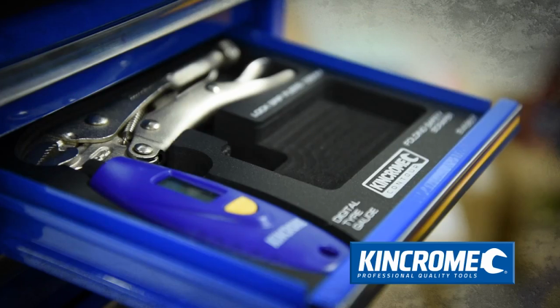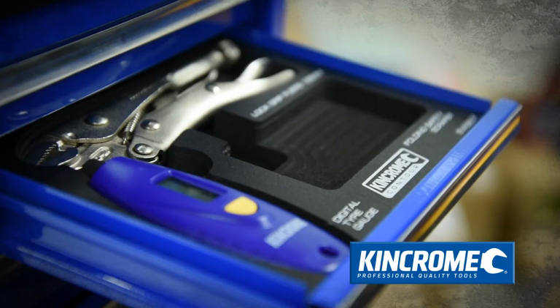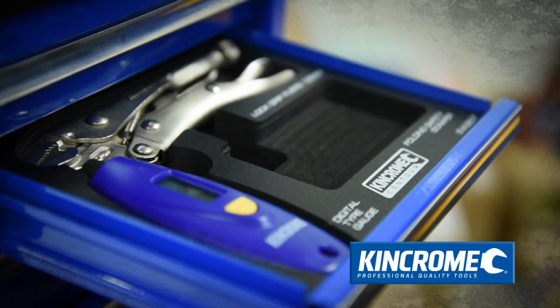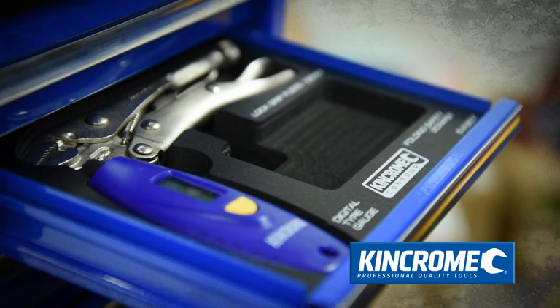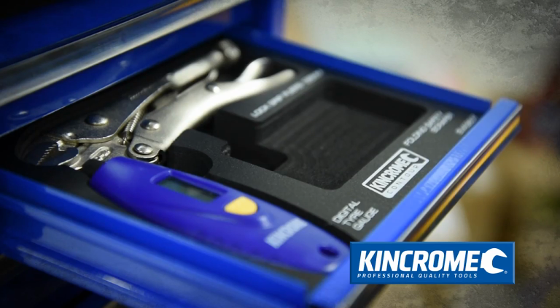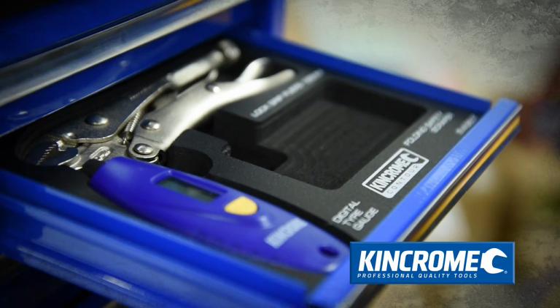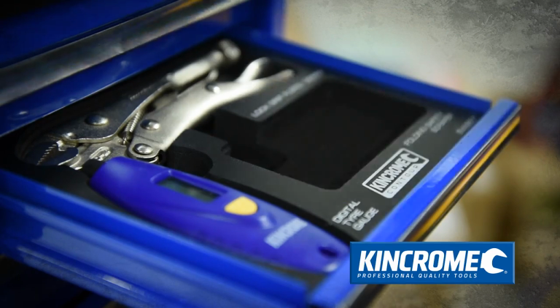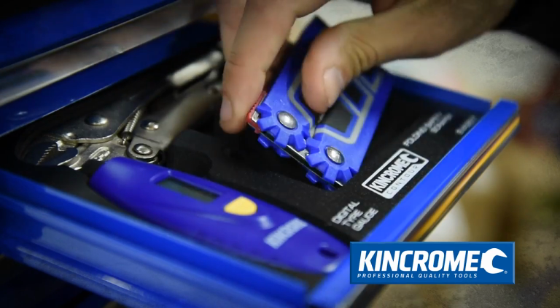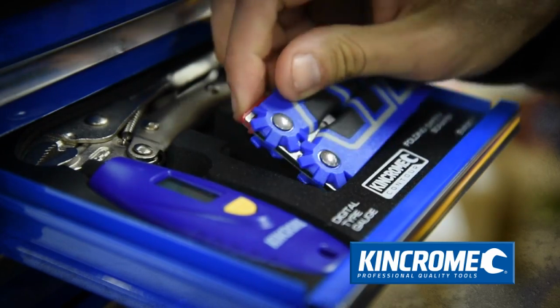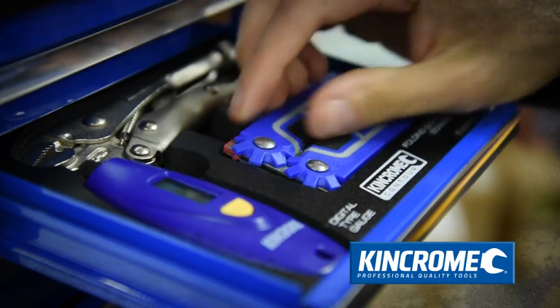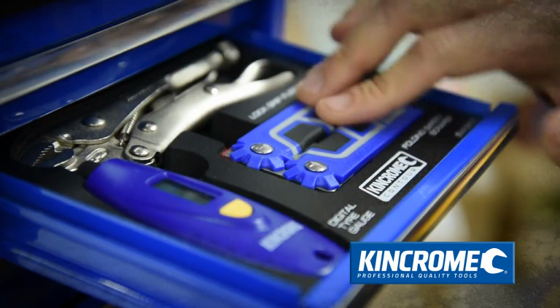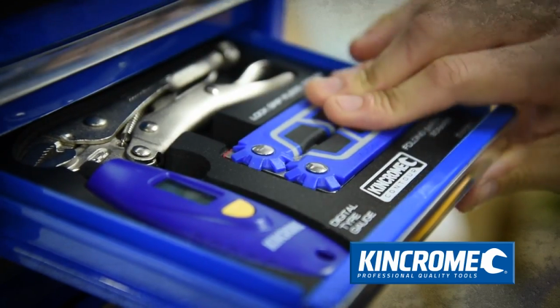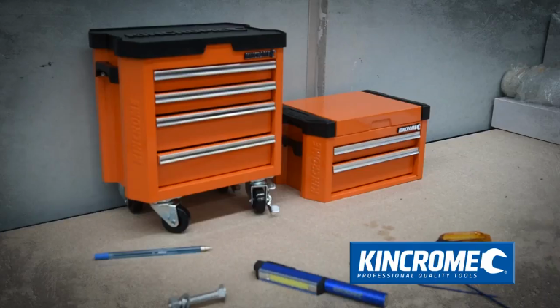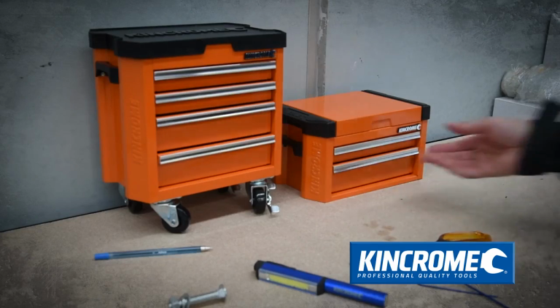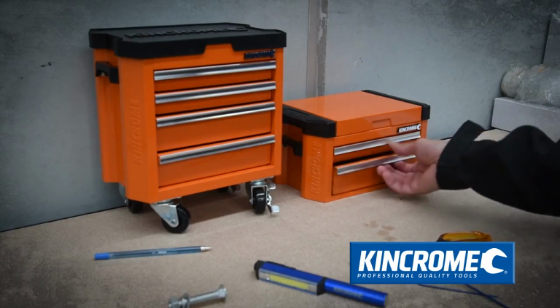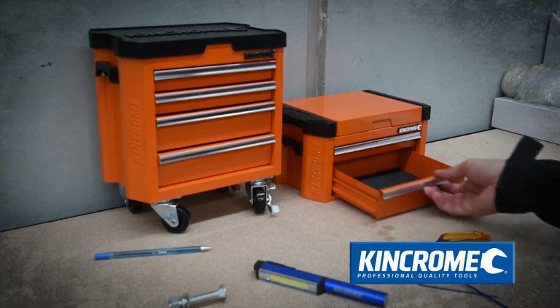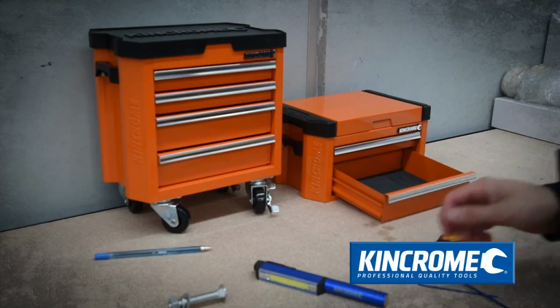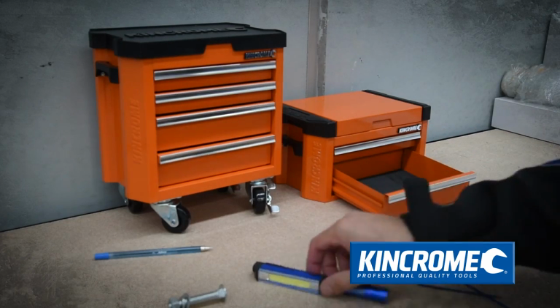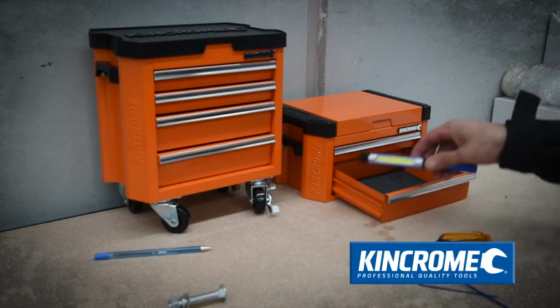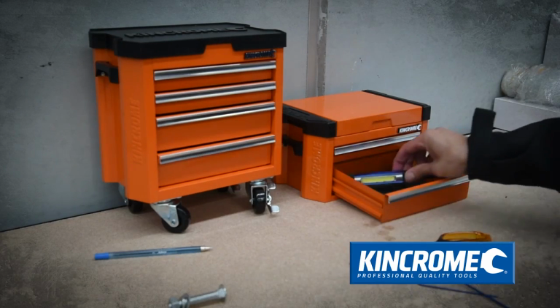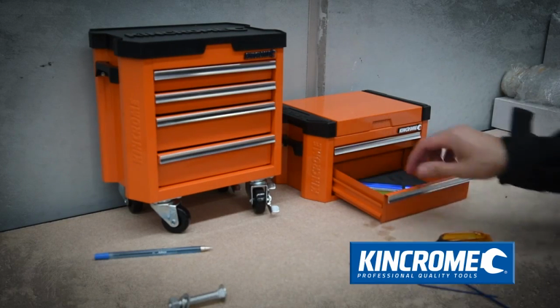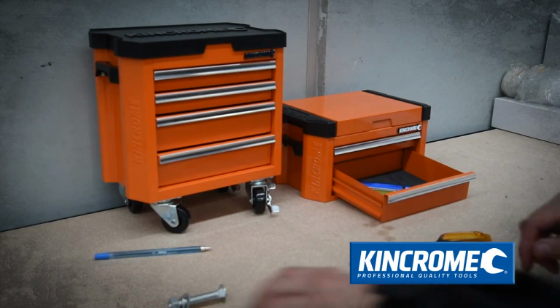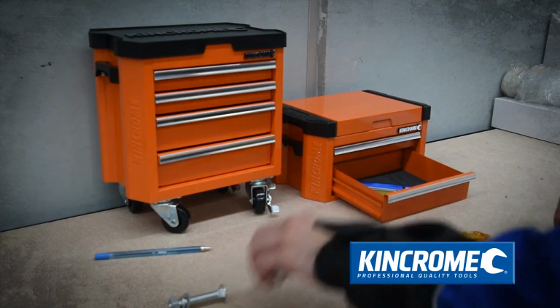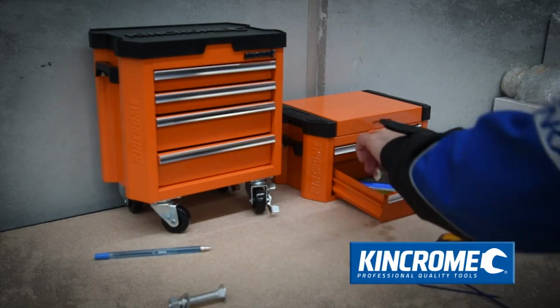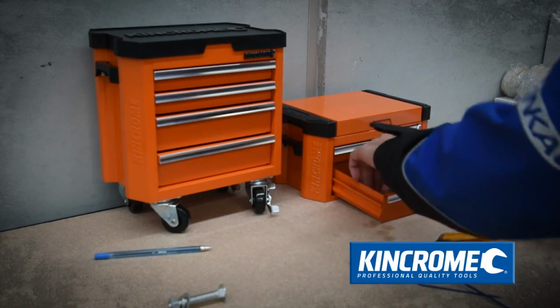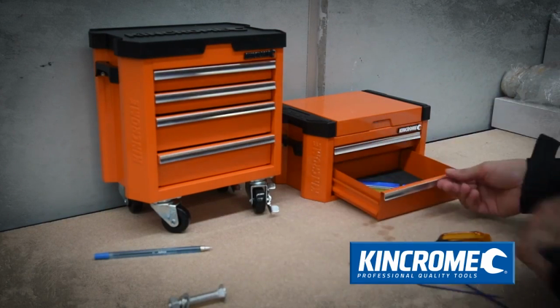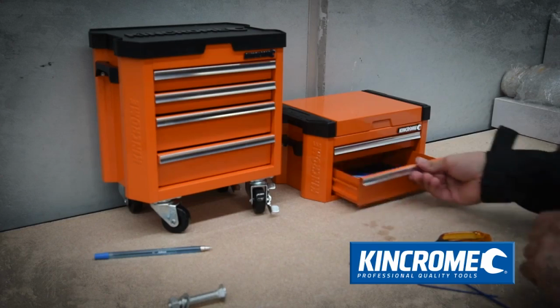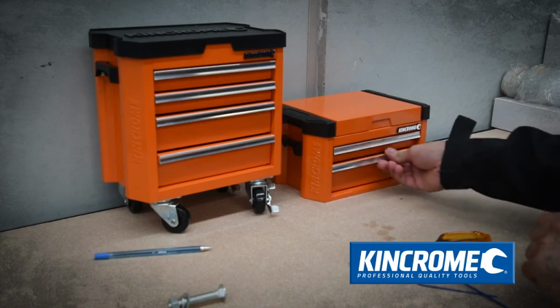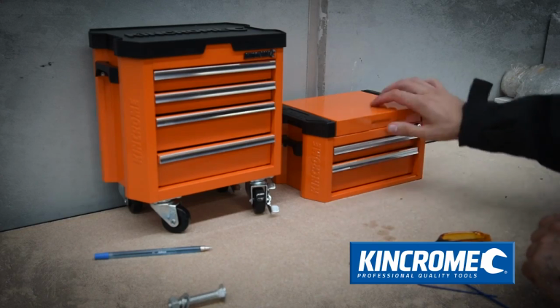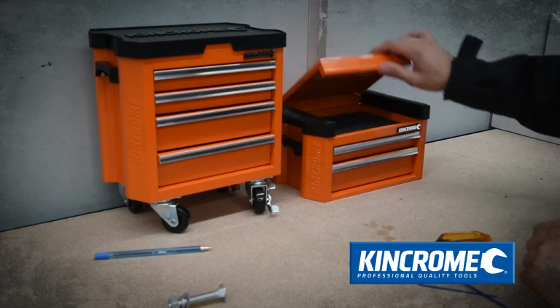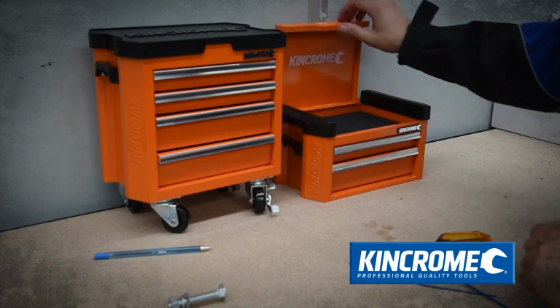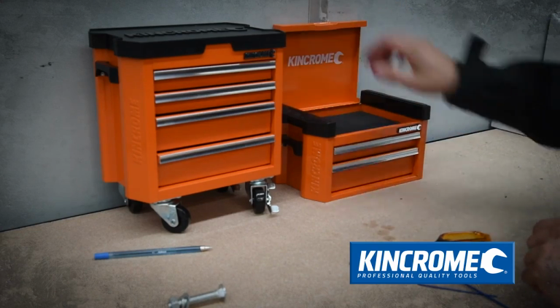They all come housed in custom-made EVA foam trays so you always know where they are. The Contour Mini storage range can also be purchased as either an empty tool chest or trolley so you can fill them with your own selection of tools and items.